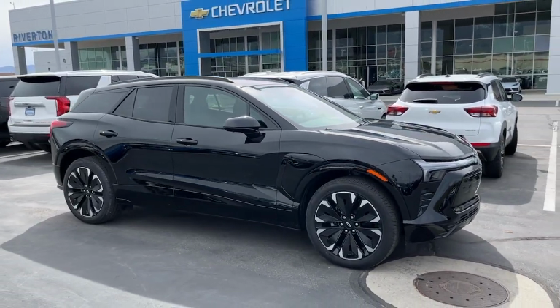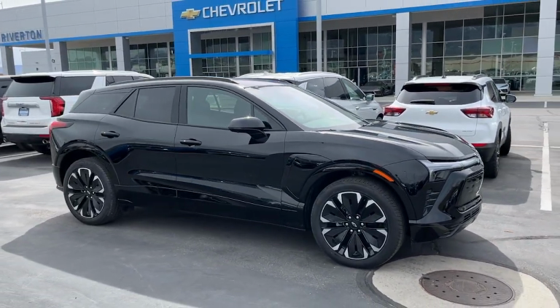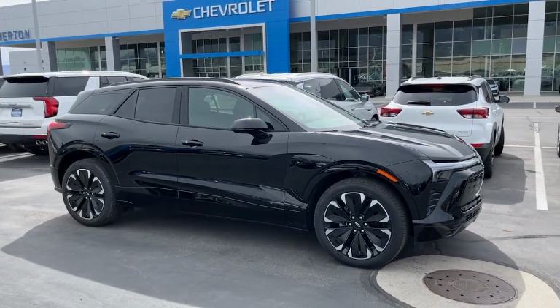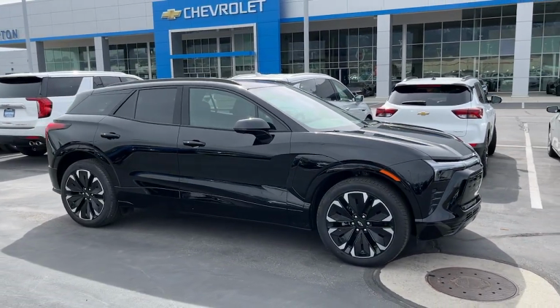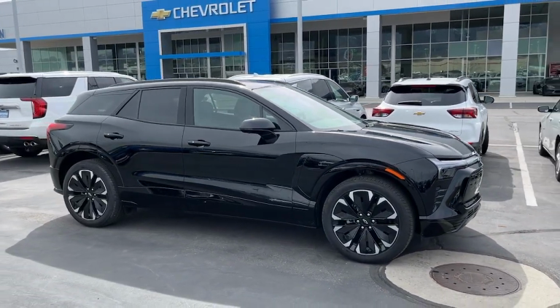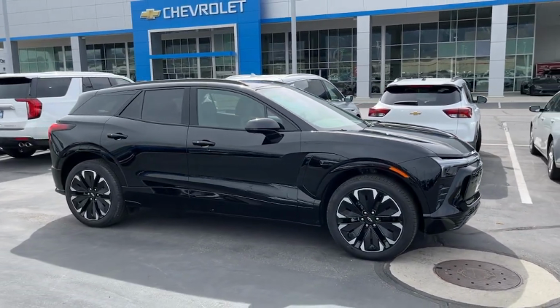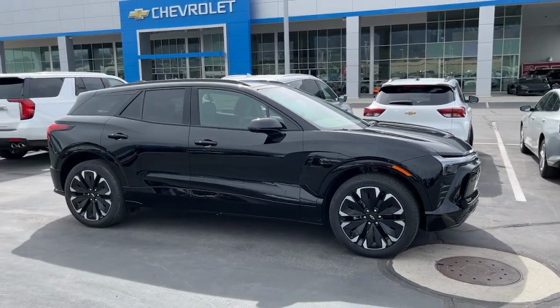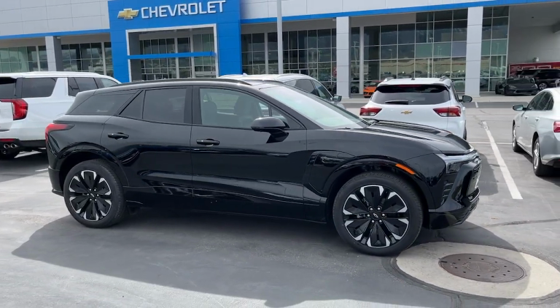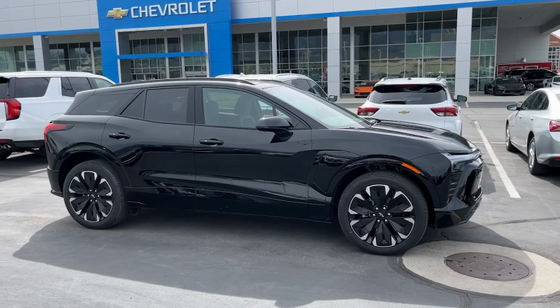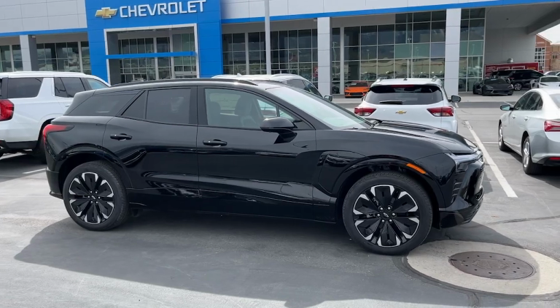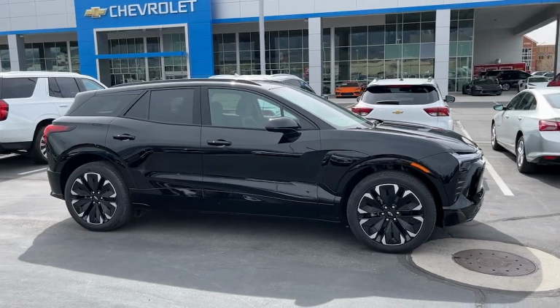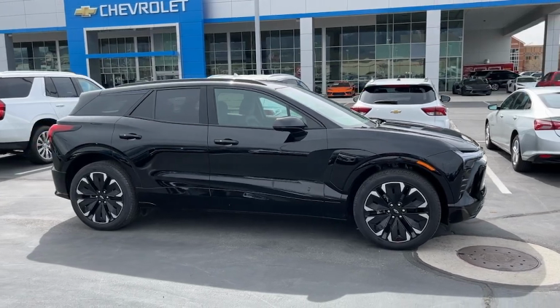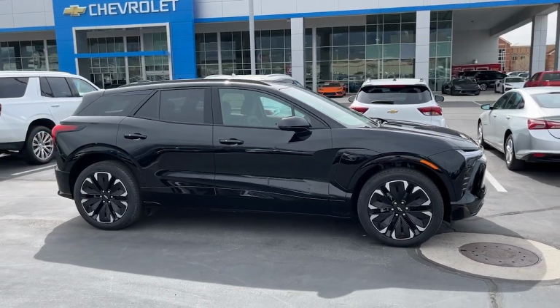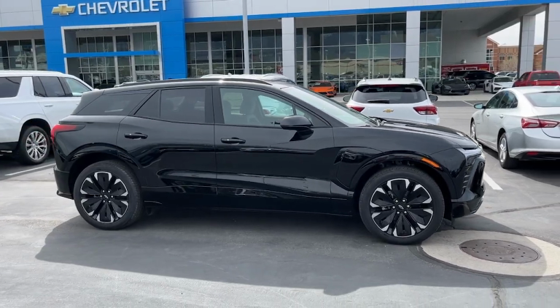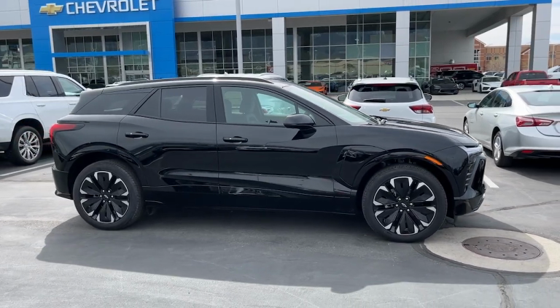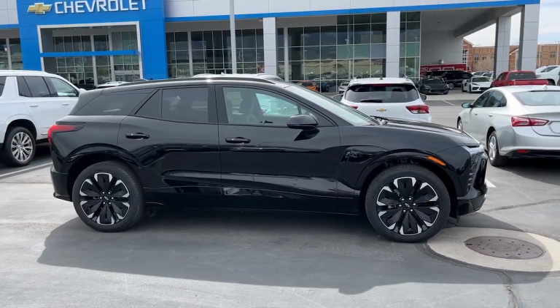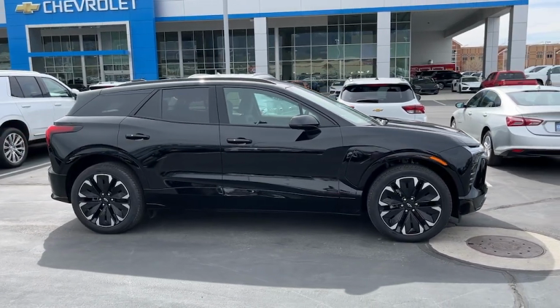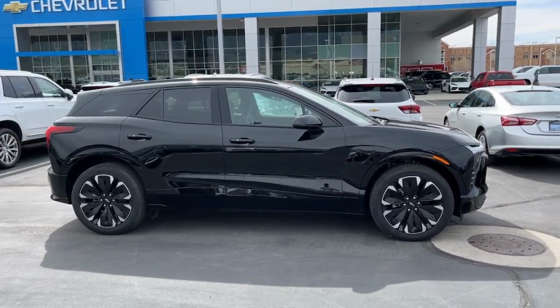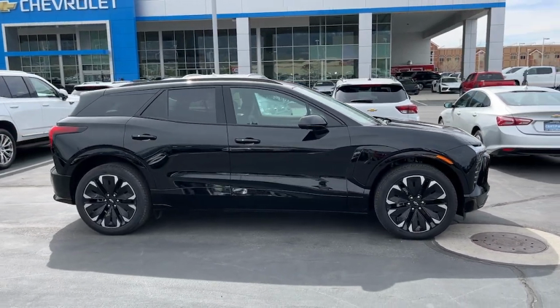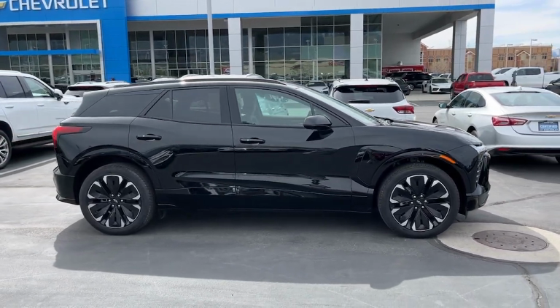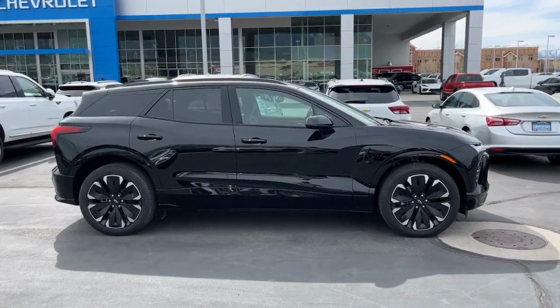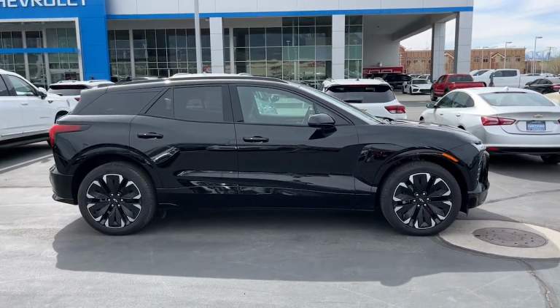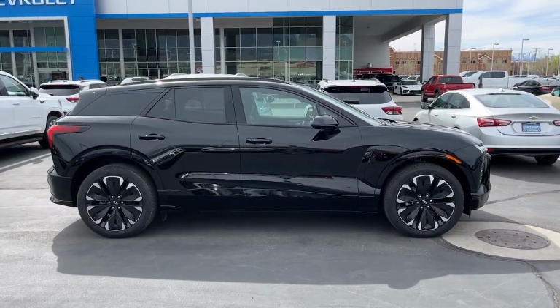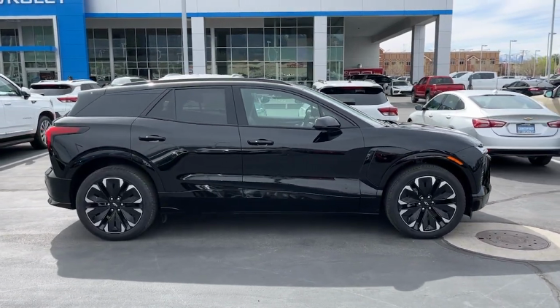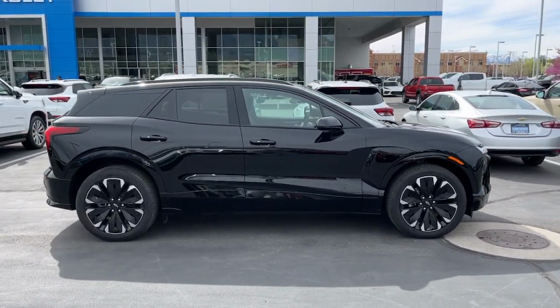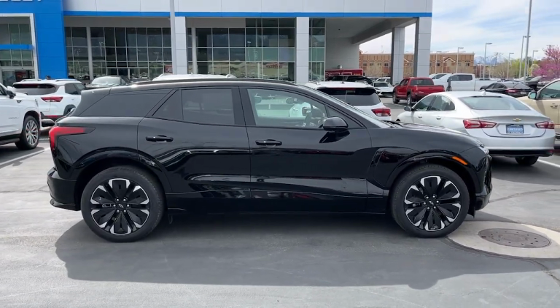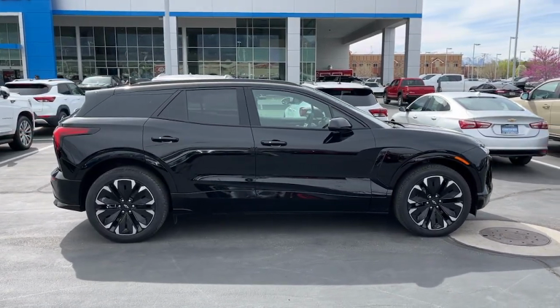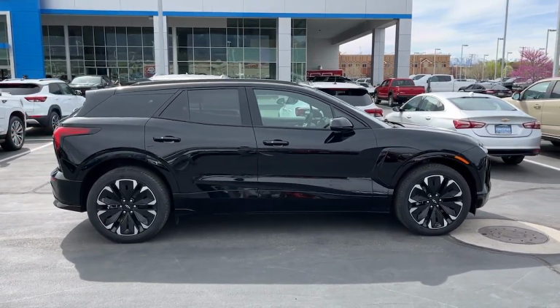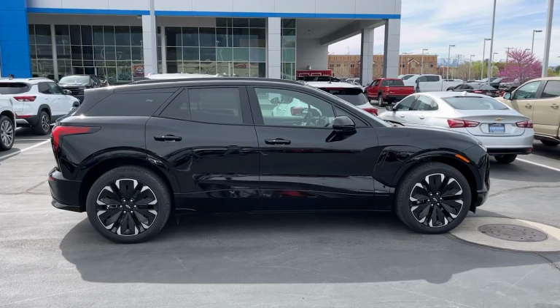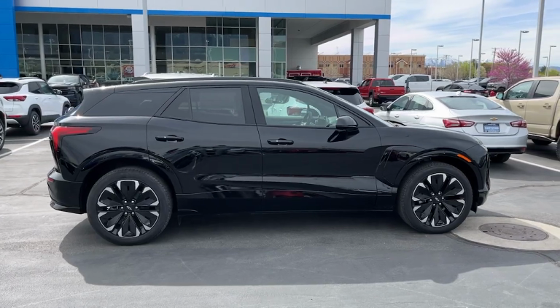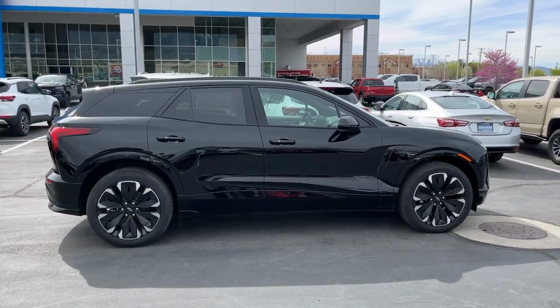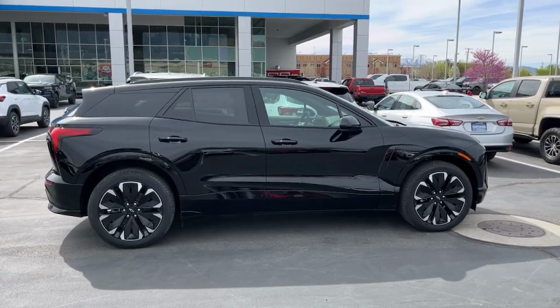You'll love its supple ride, spacious cabin, and advanced safety and infotainment features, including its large display and Google built-in interface.